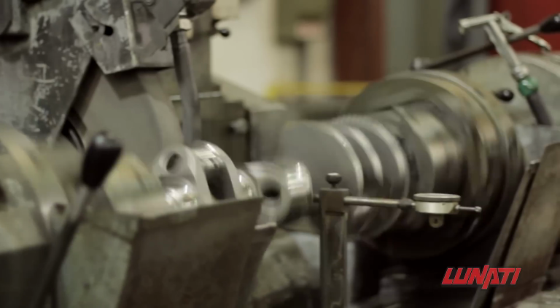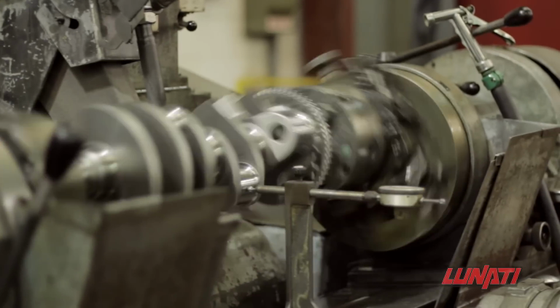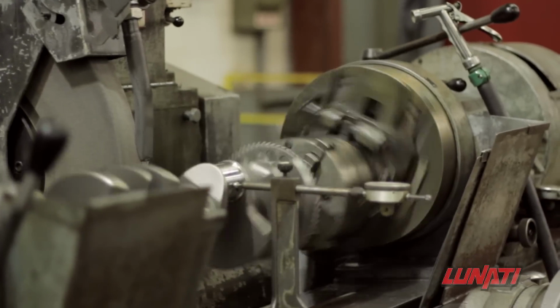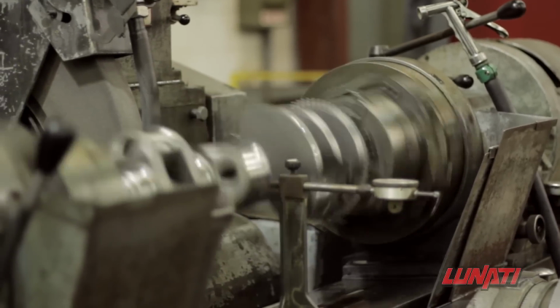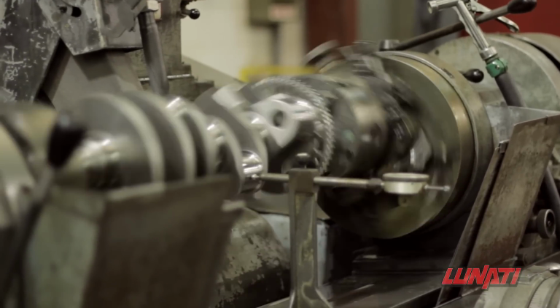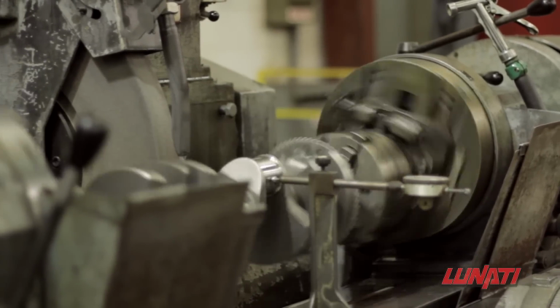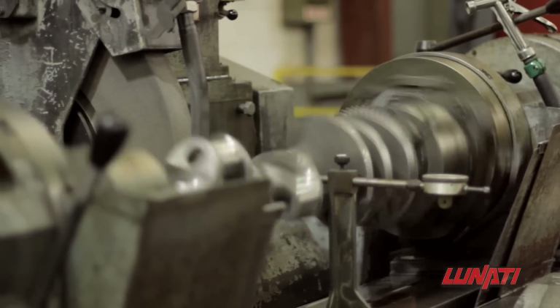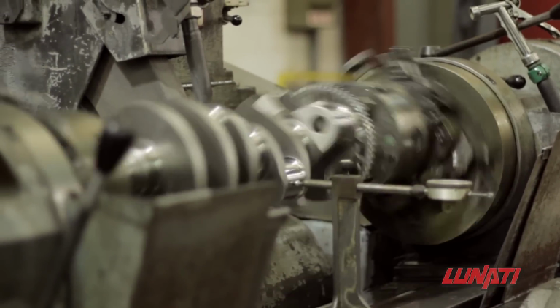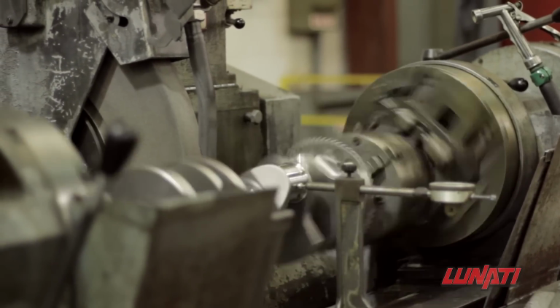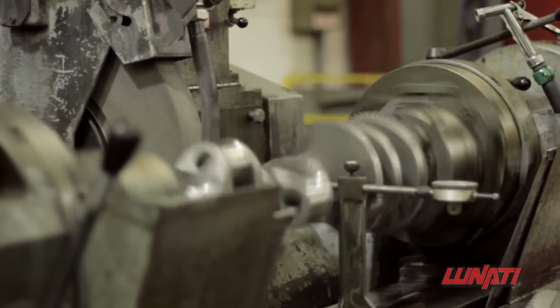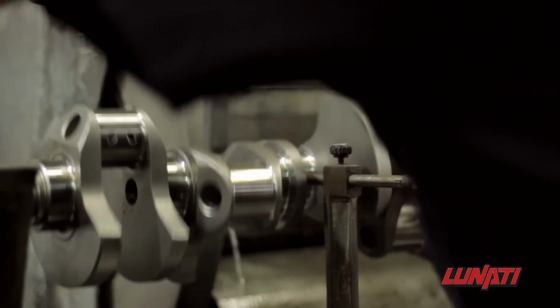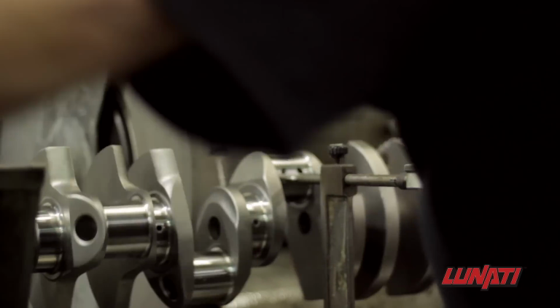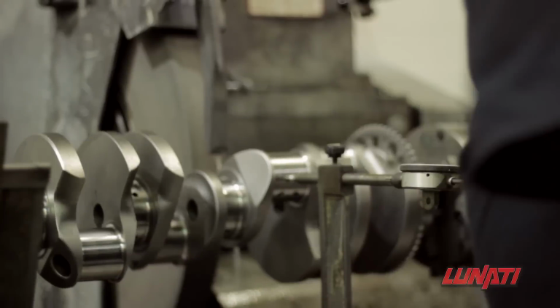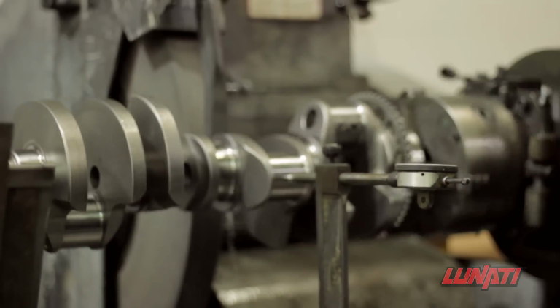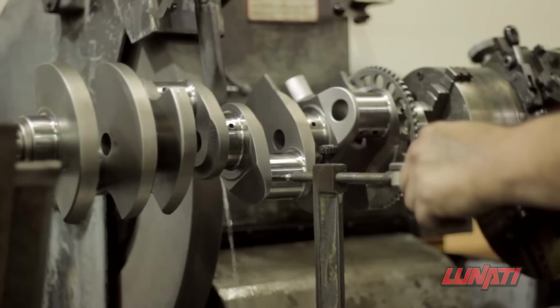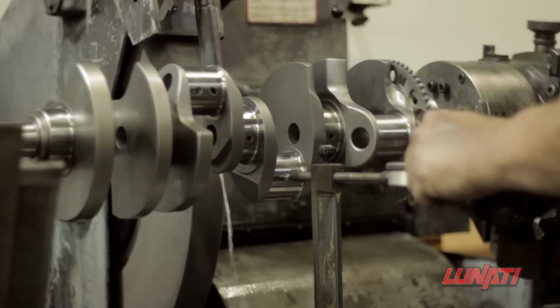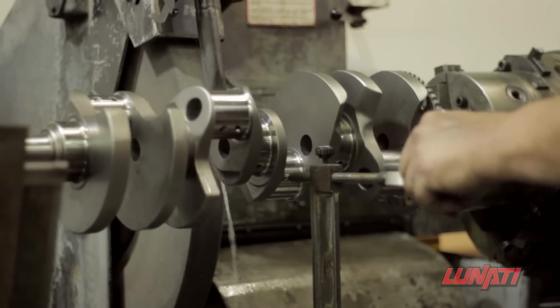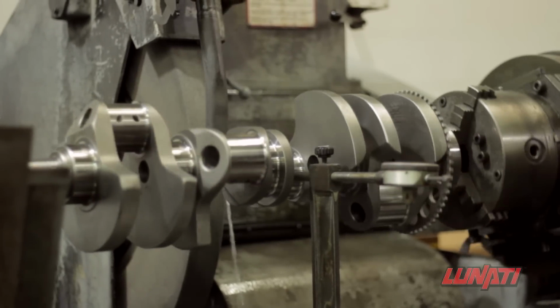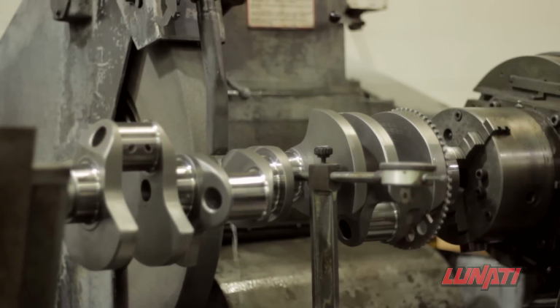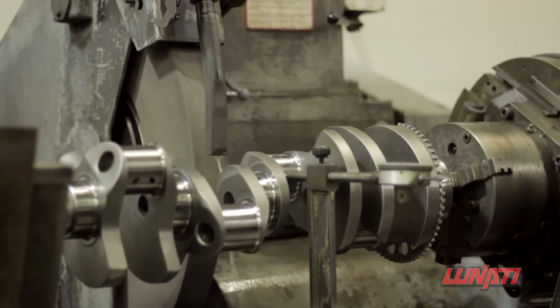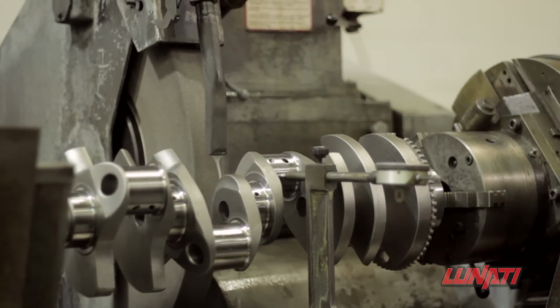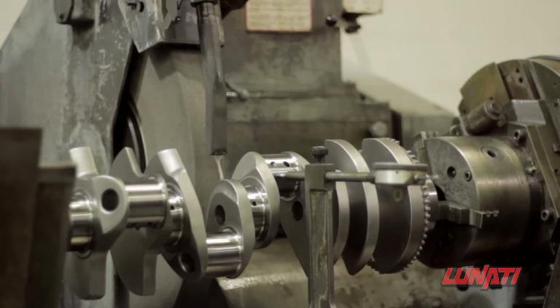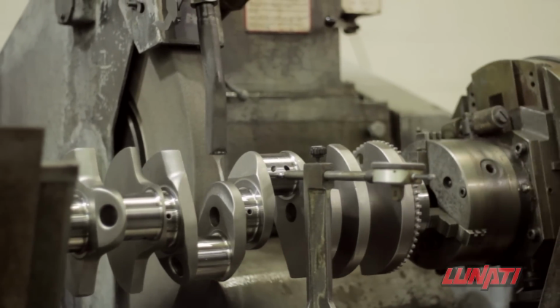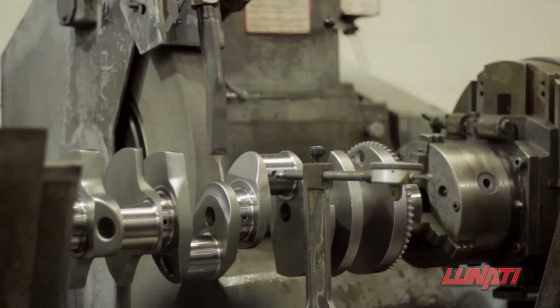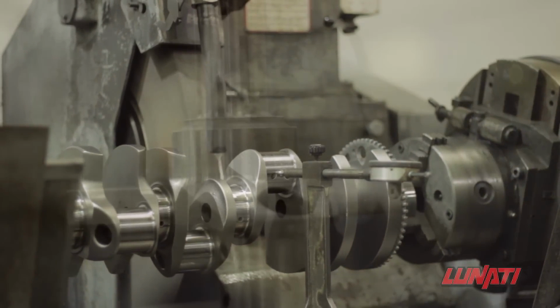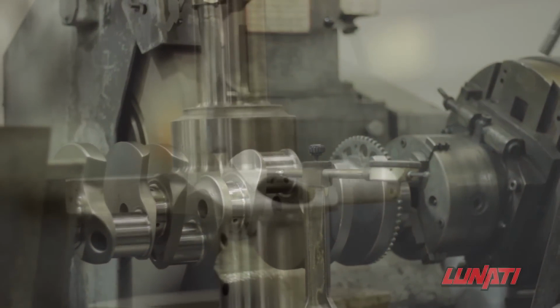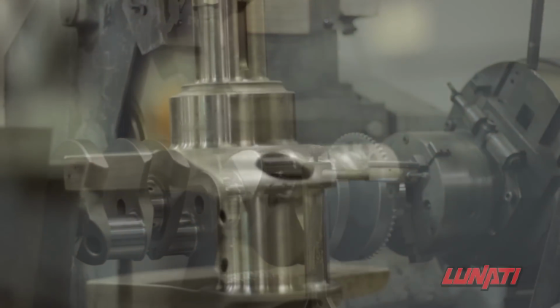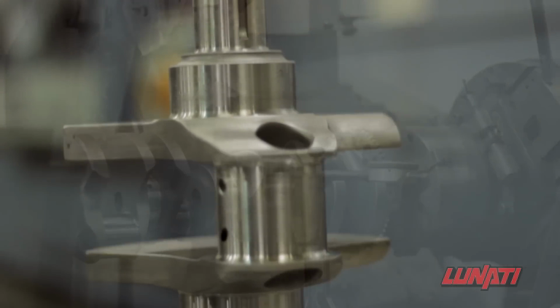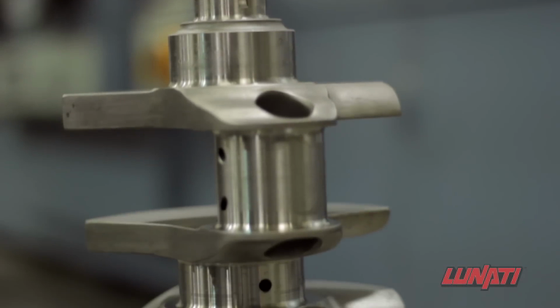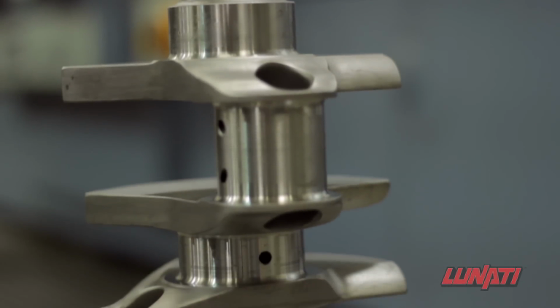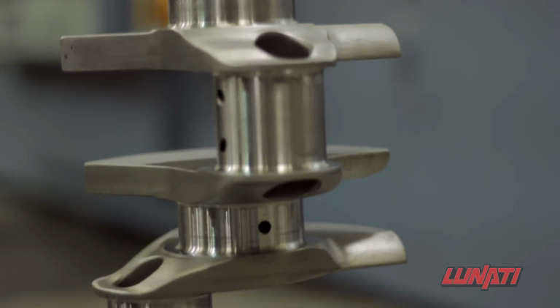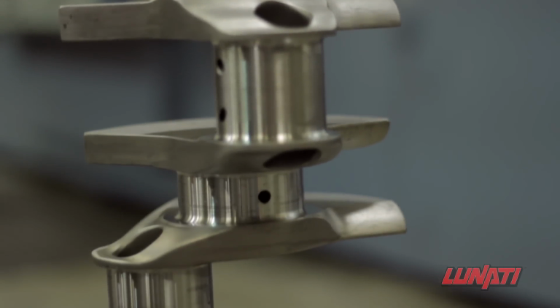These small details all add up to a single outcome: the Lunati Signature Series Crankshaft that has an accurate stroke and very consistent surface profile that is unparalleled in the industry.